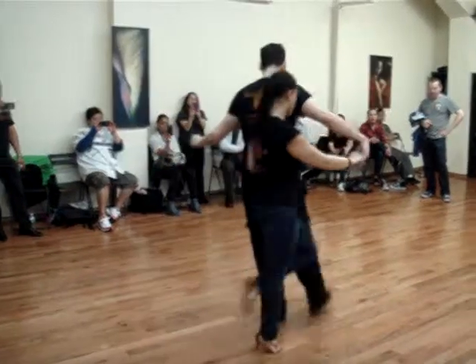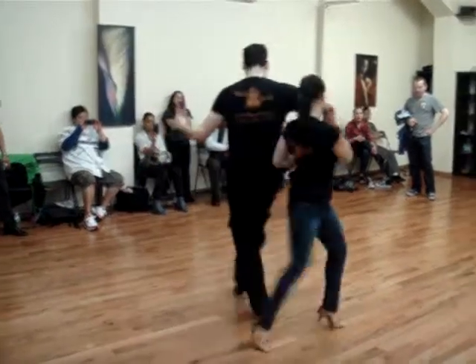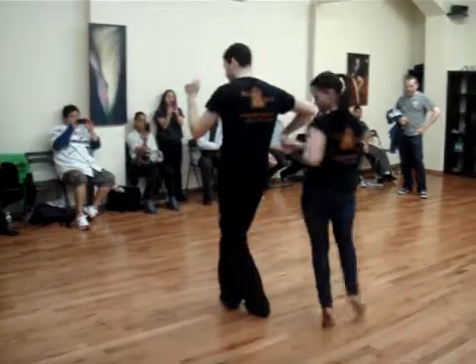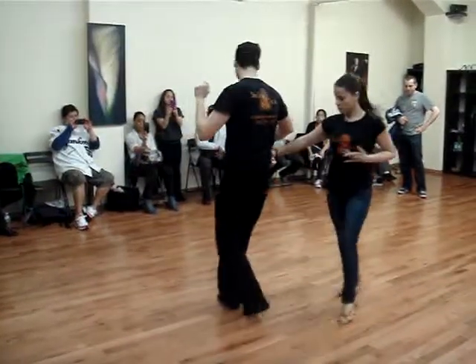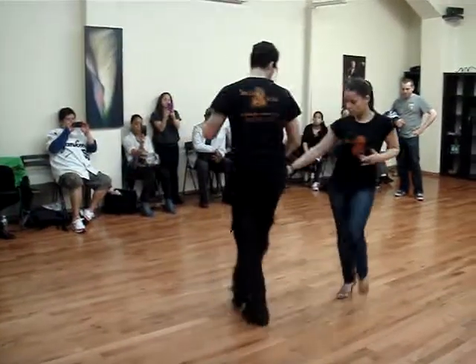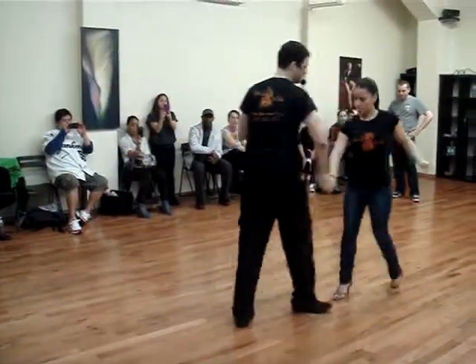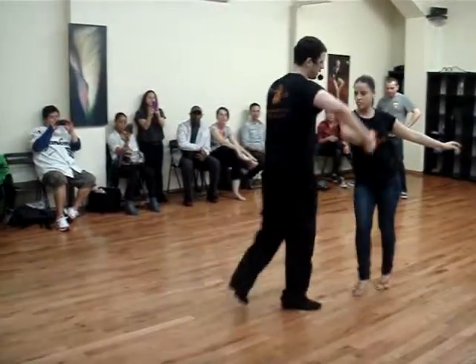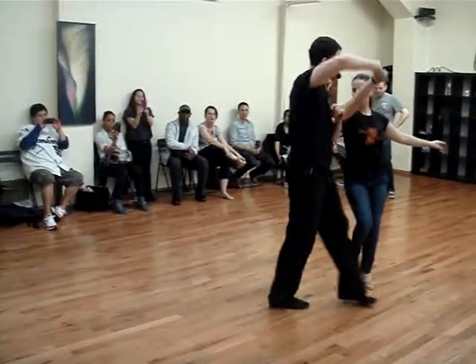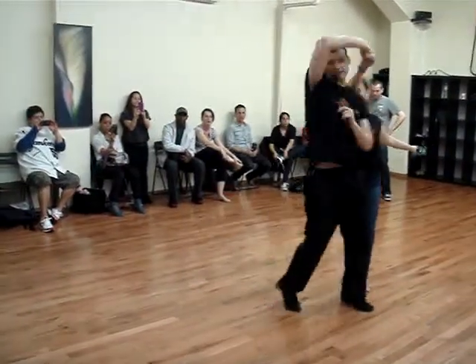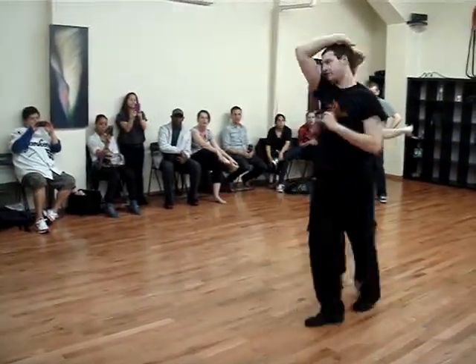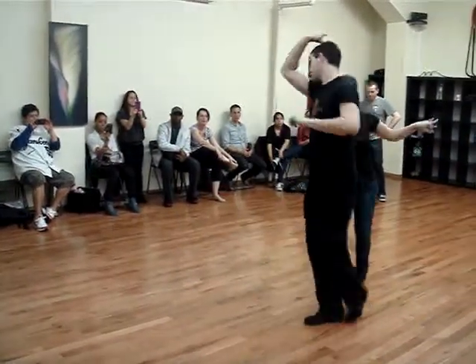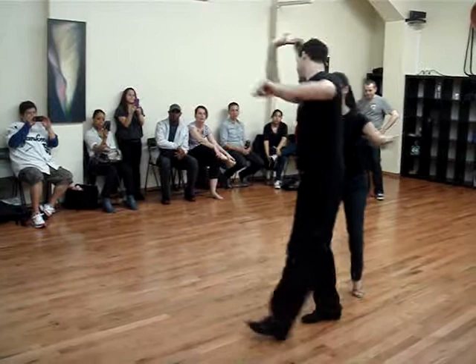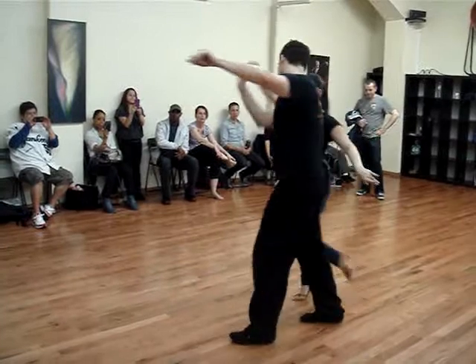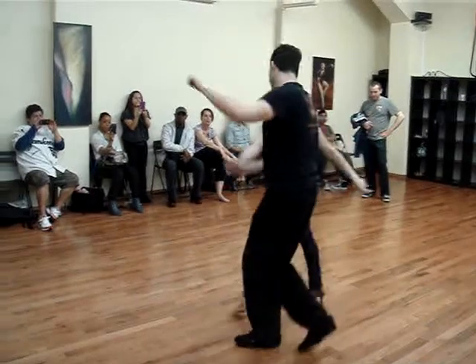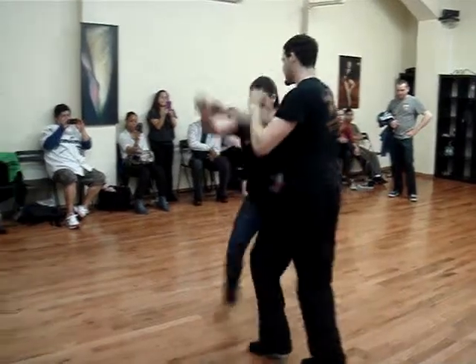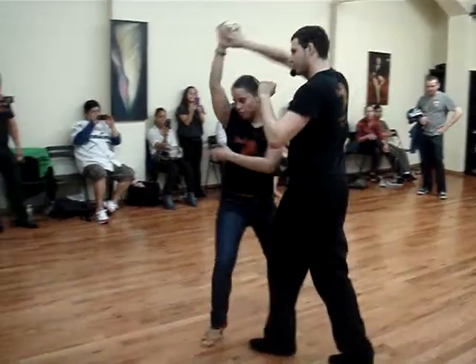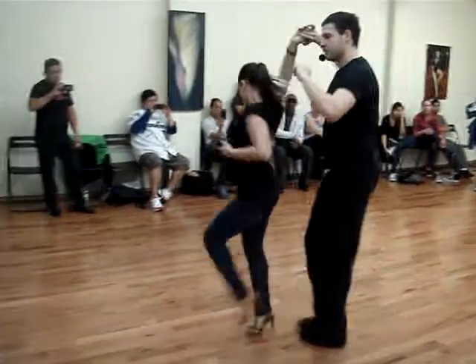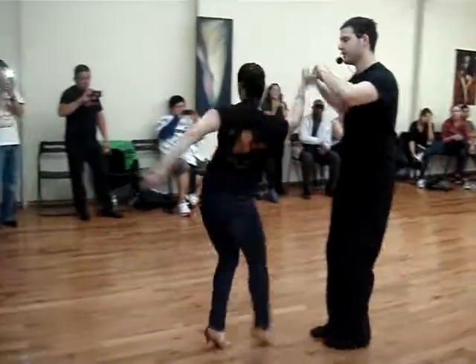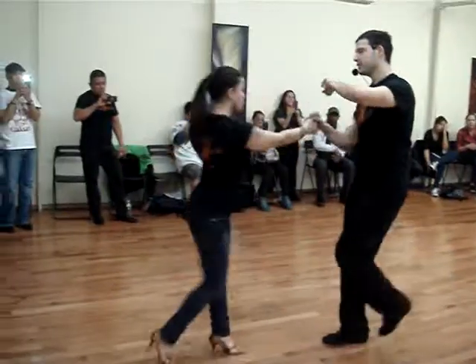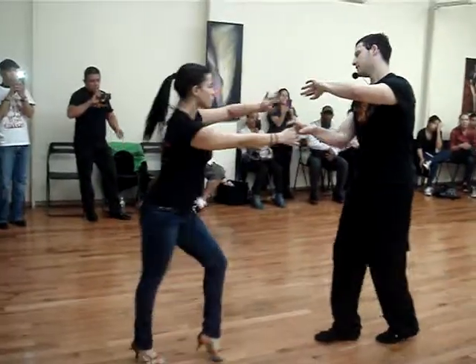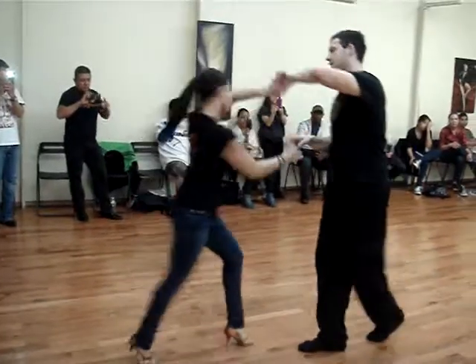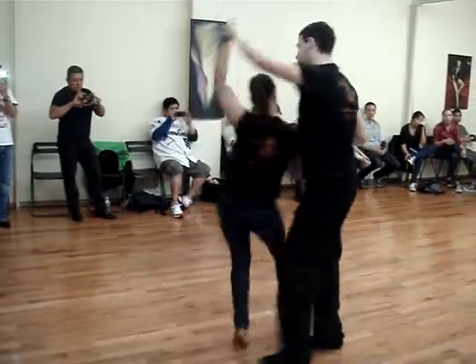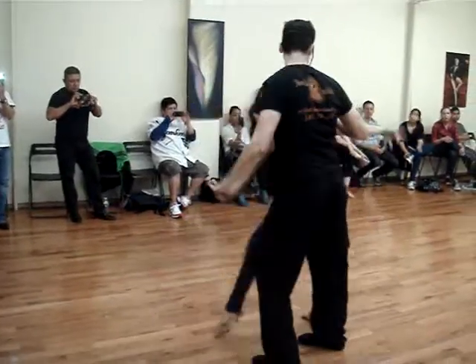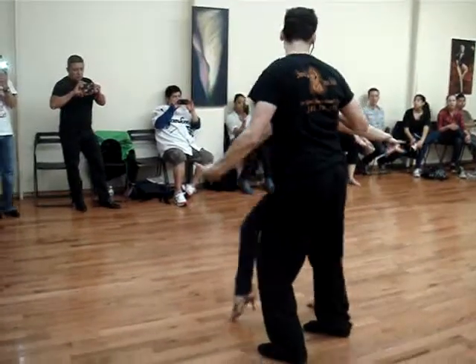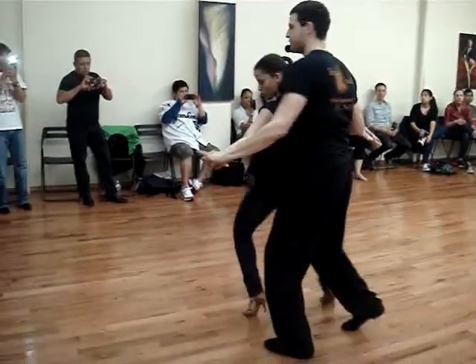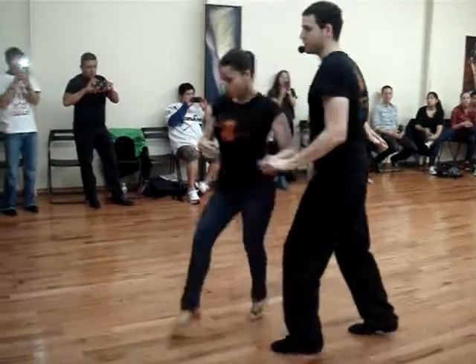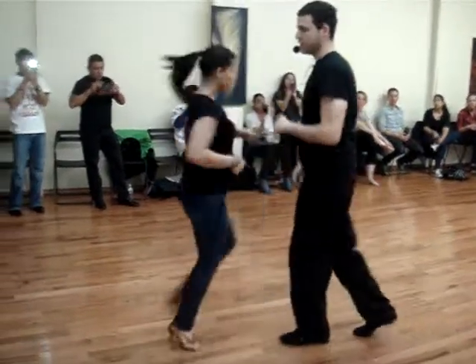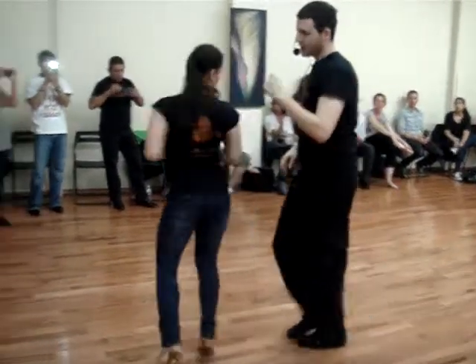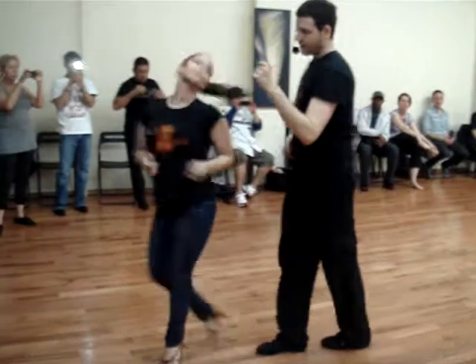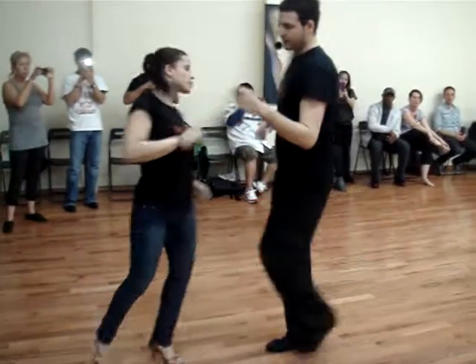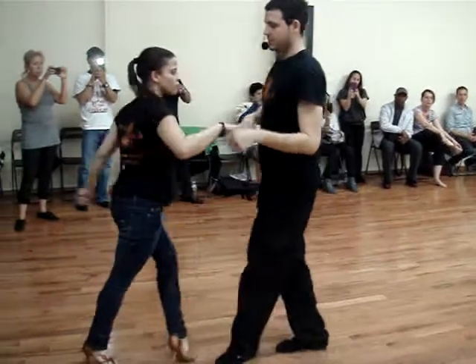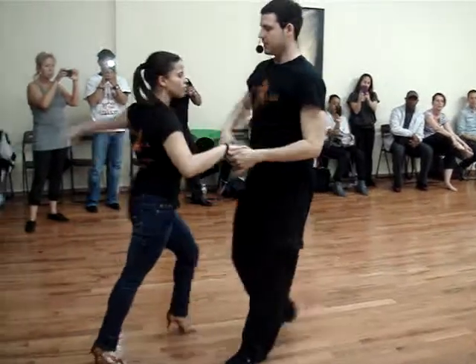One, two, right turn, five, six, seven, one, bring it across, five, six, seven, and one, two, three, five, CBL.